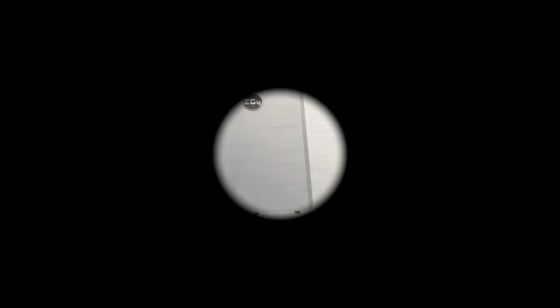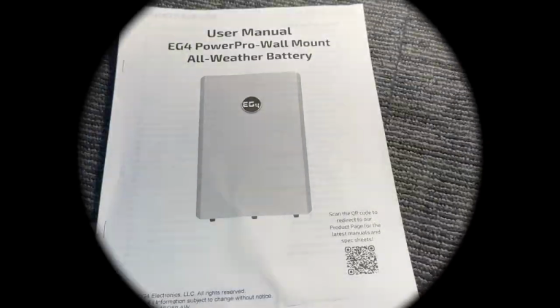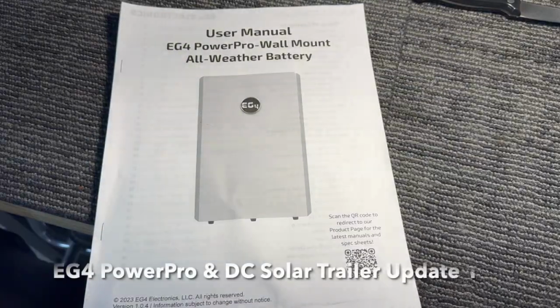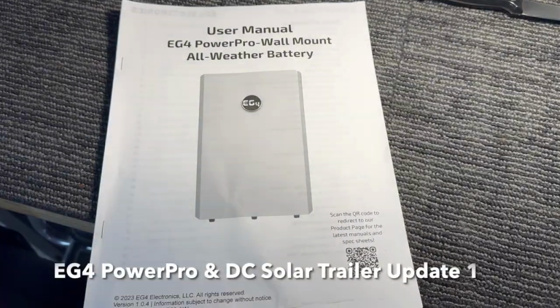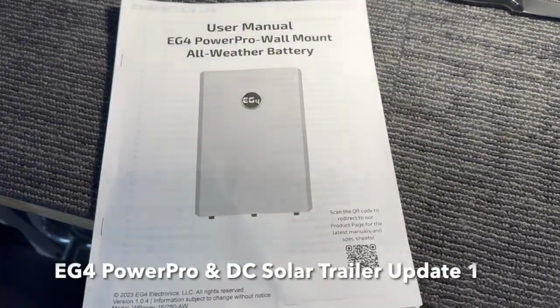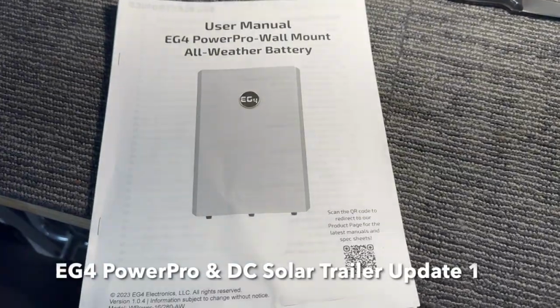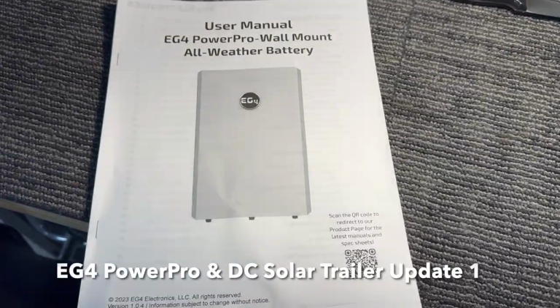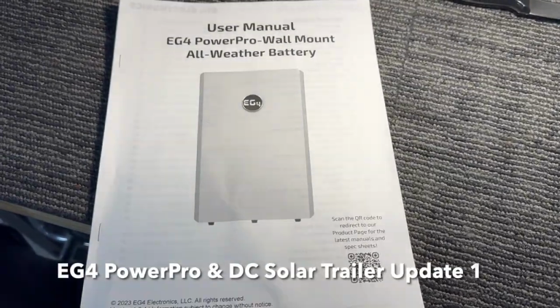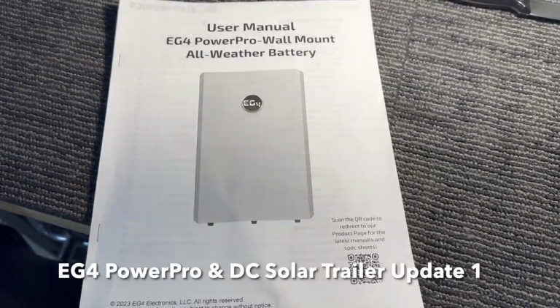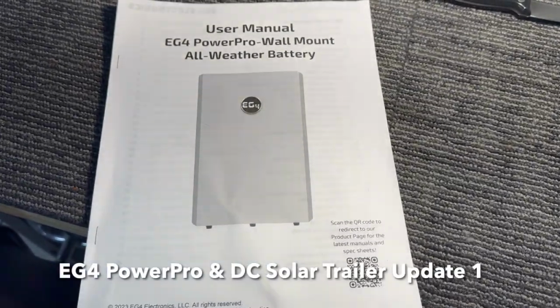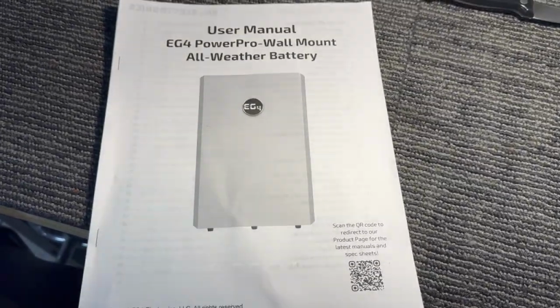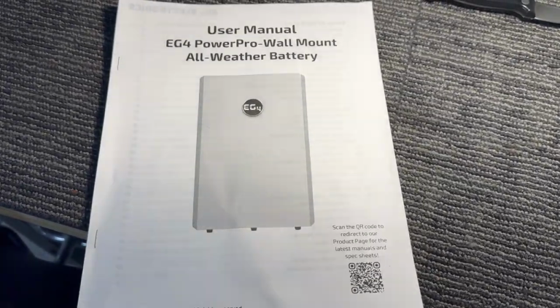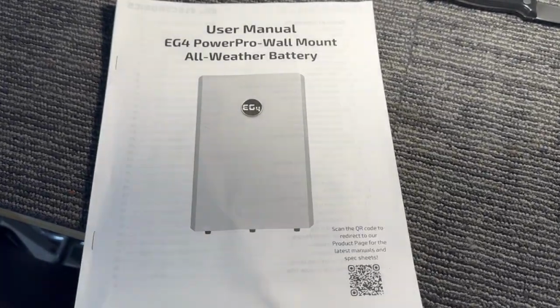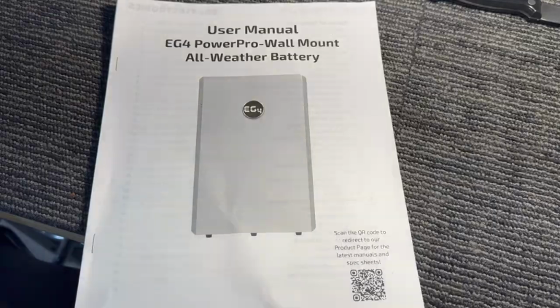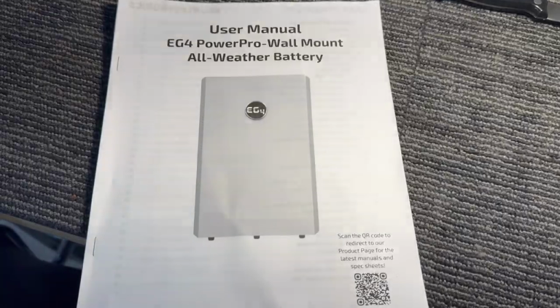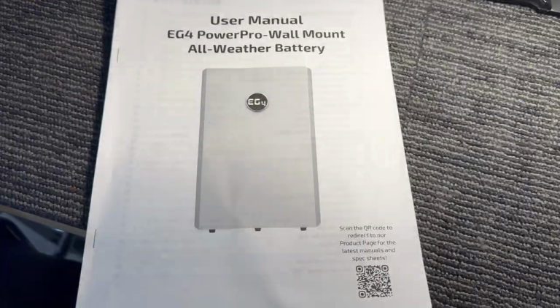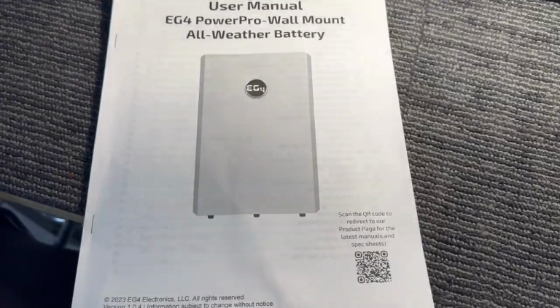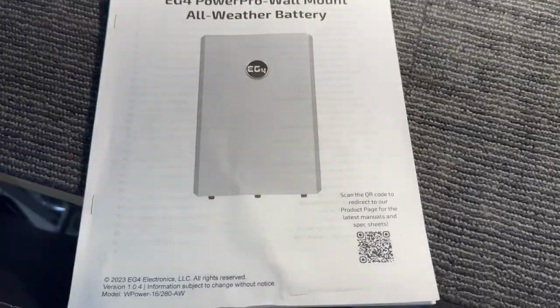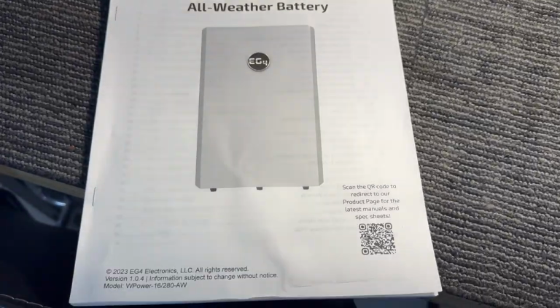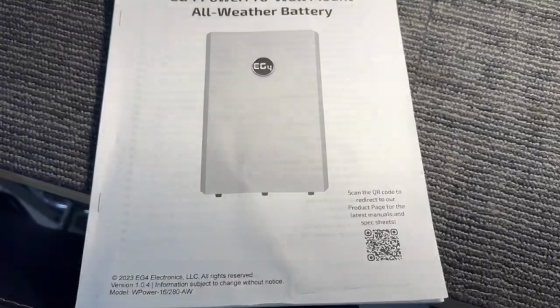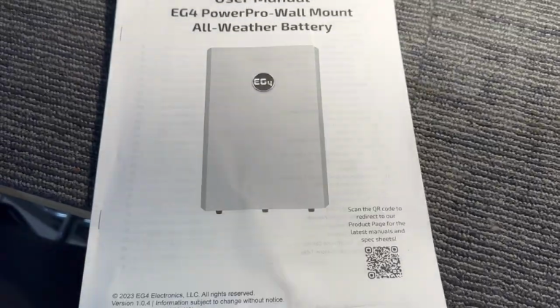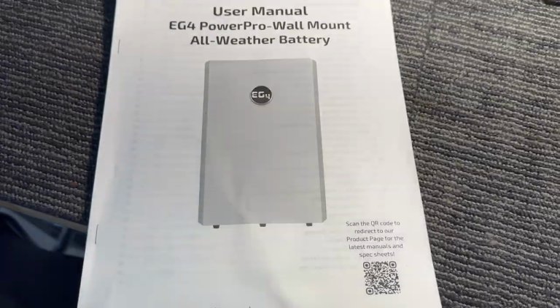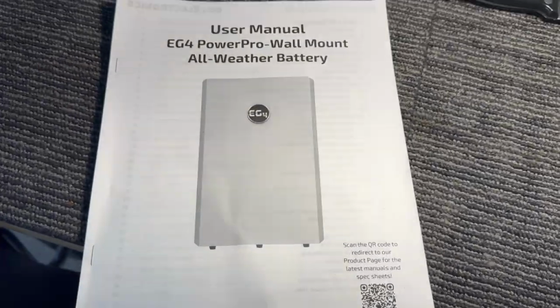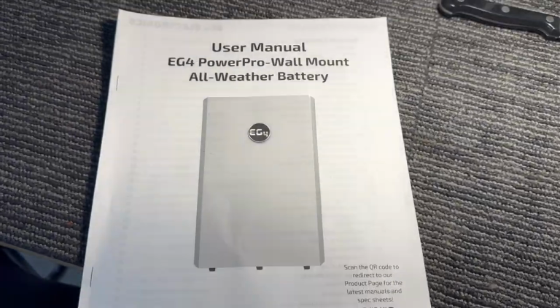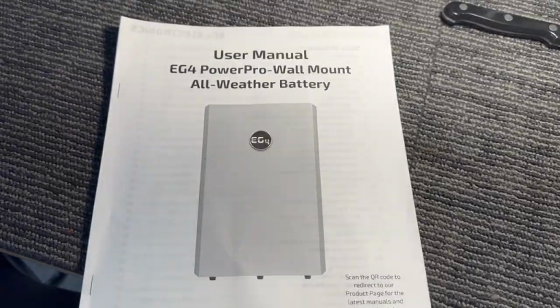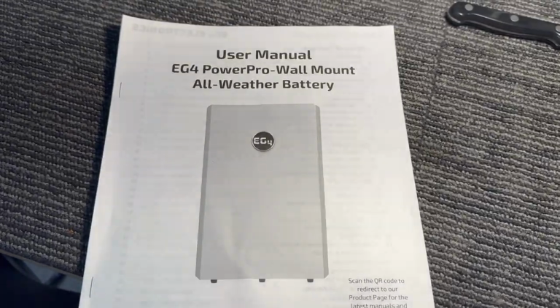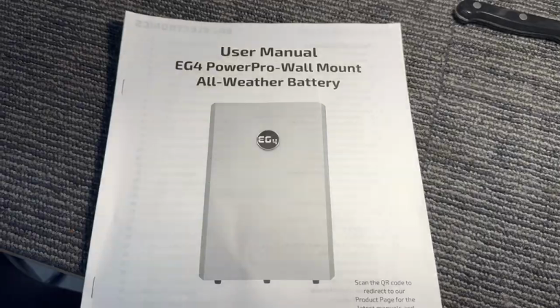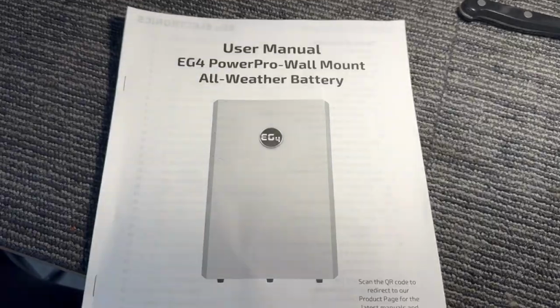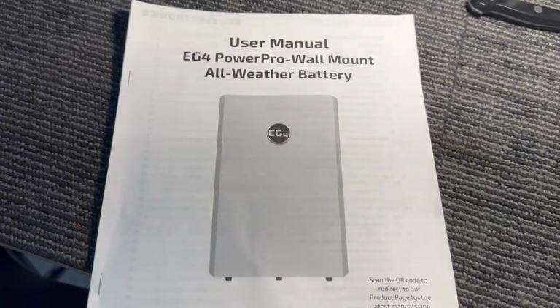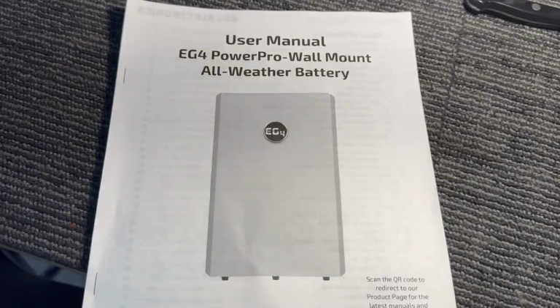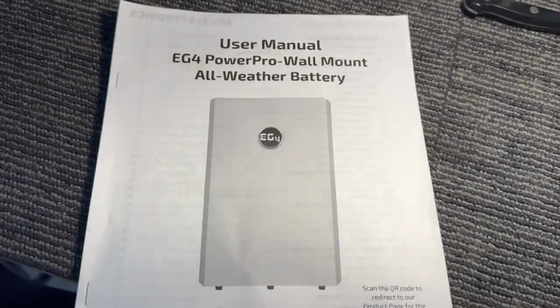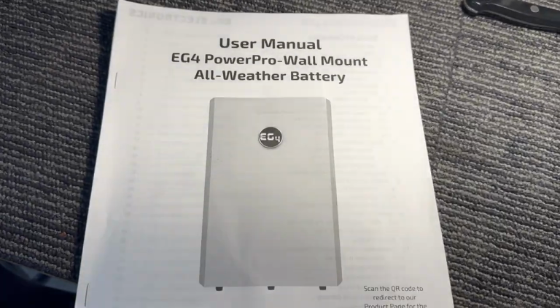Hey guys, welcome. This video is going to be about the EG4 PowerPro wall mount all-weather batteries. I just picked up two of these, ordered them in August, and they just got delivered here at the end of October 2023.